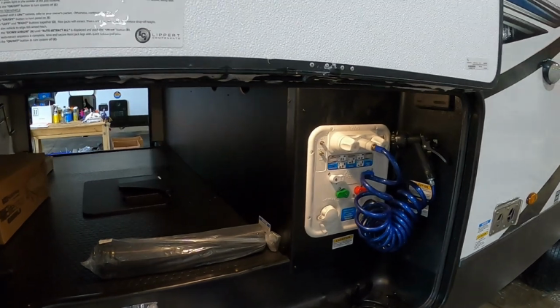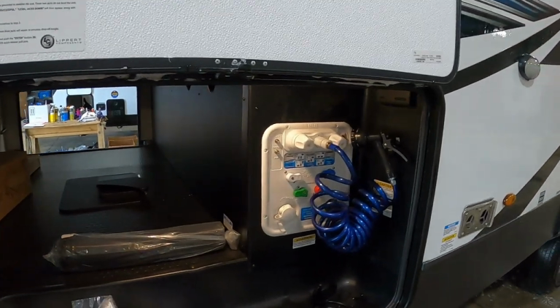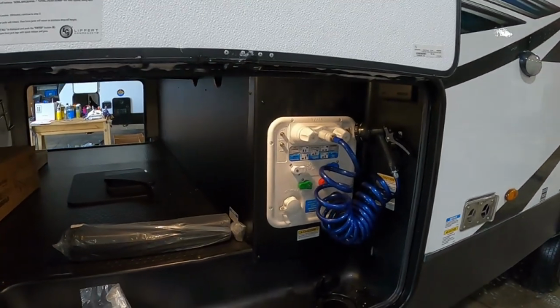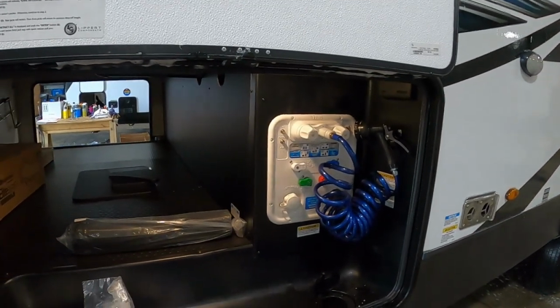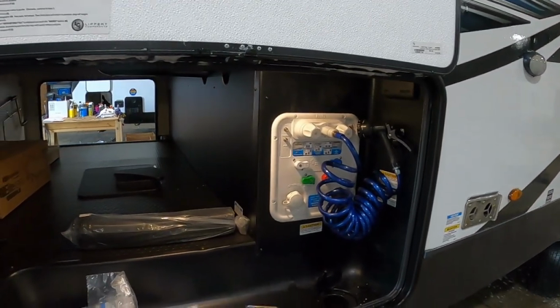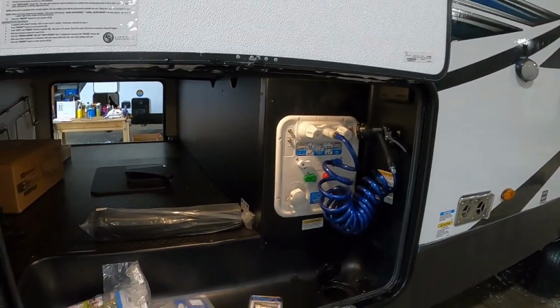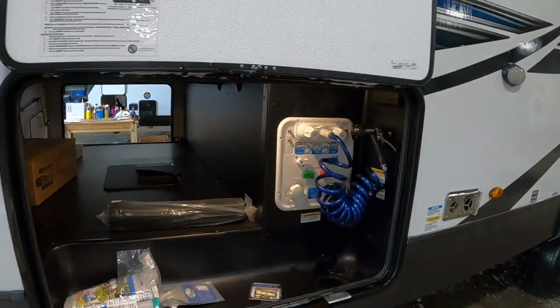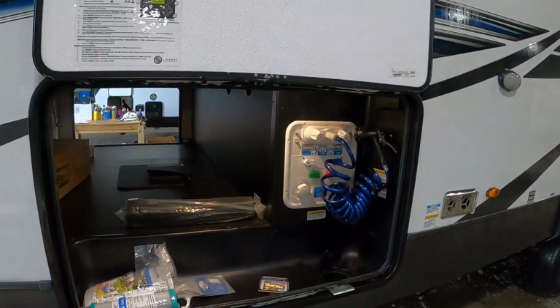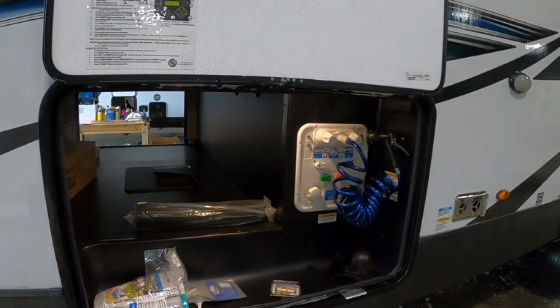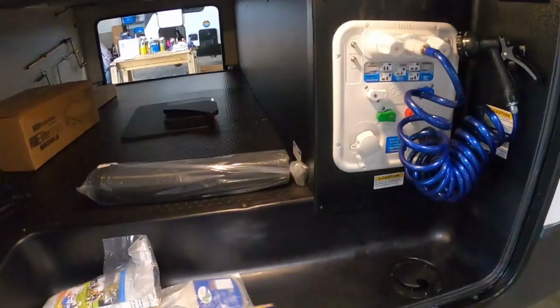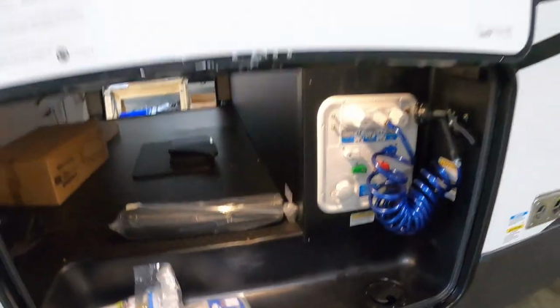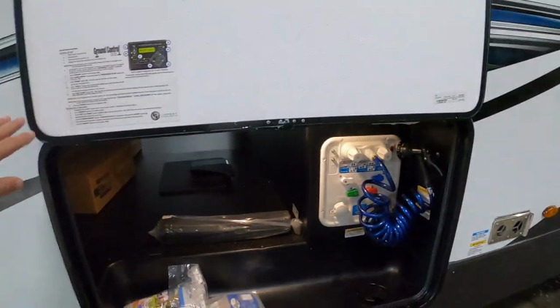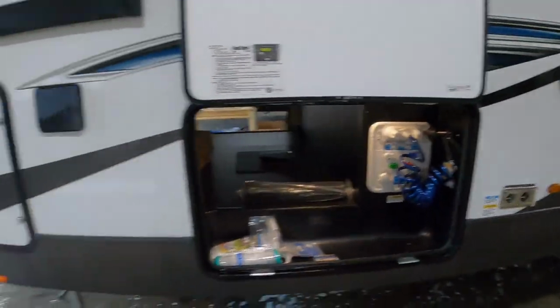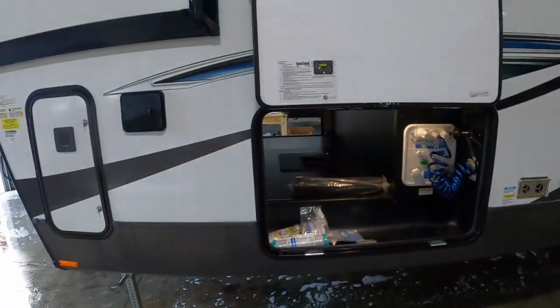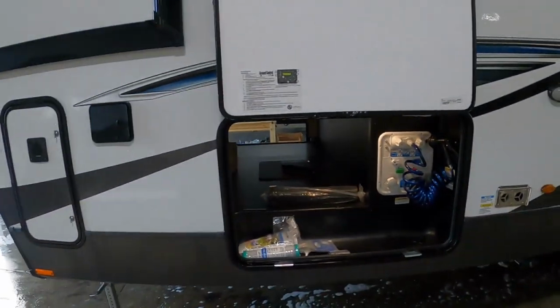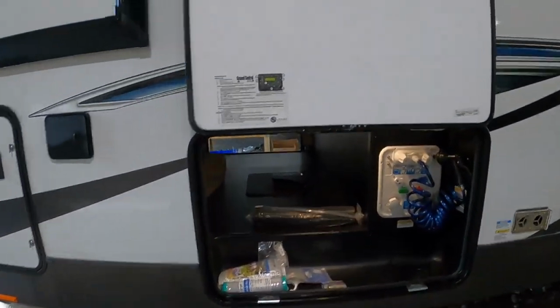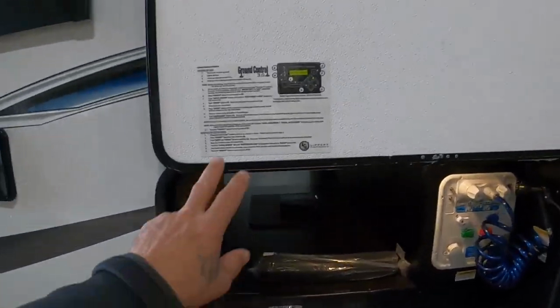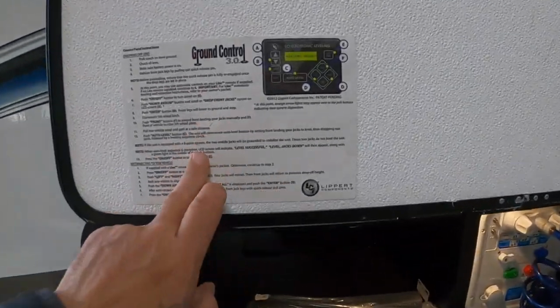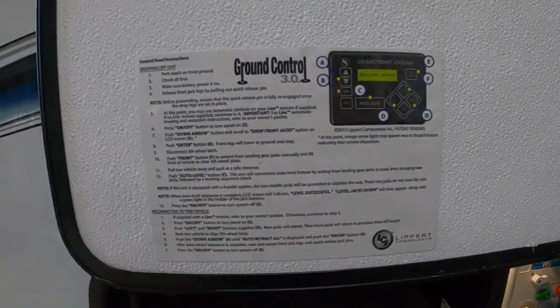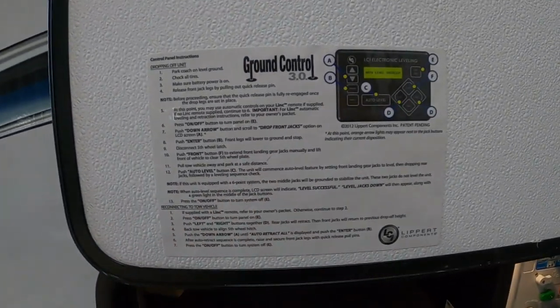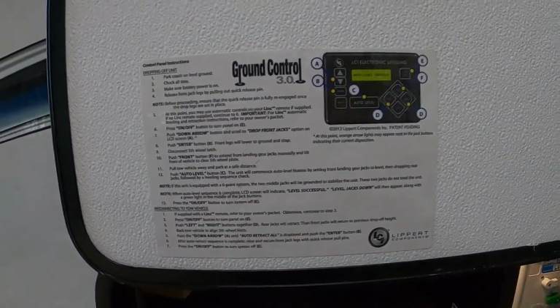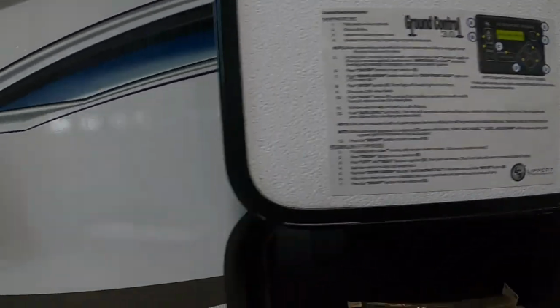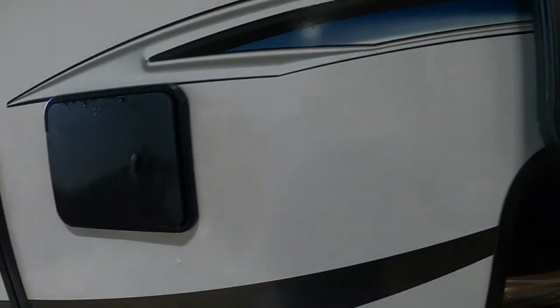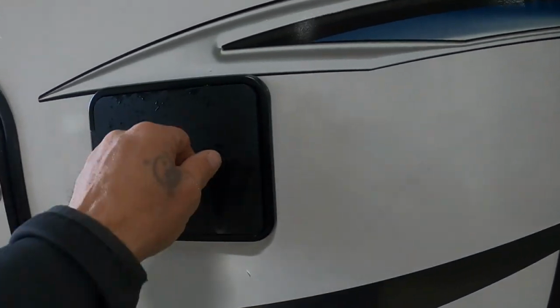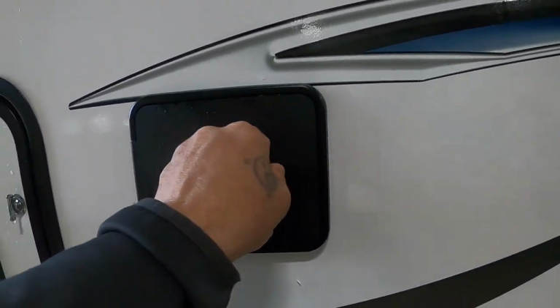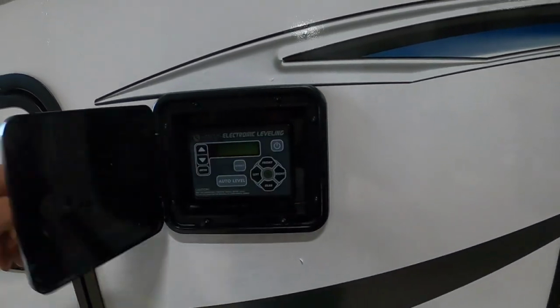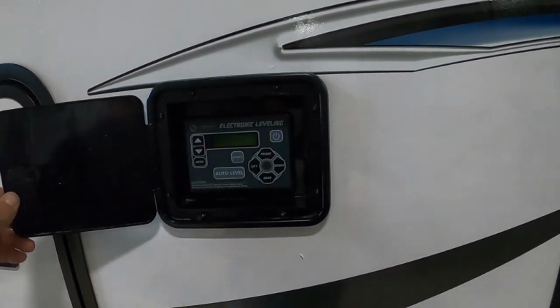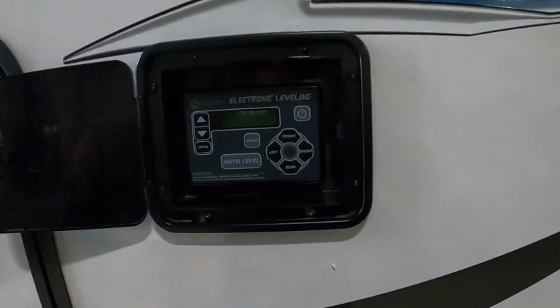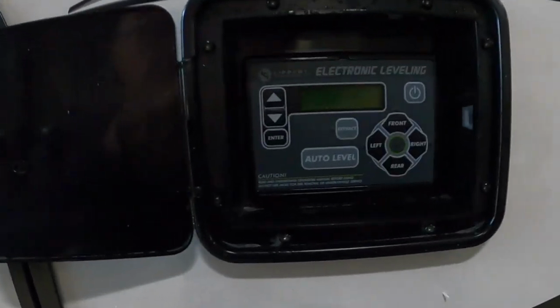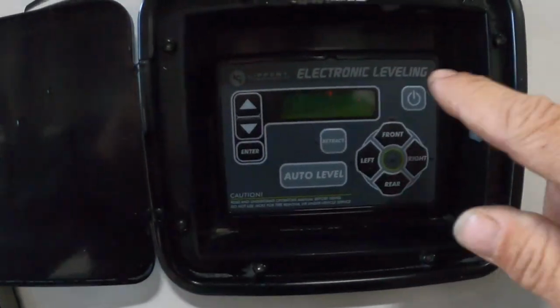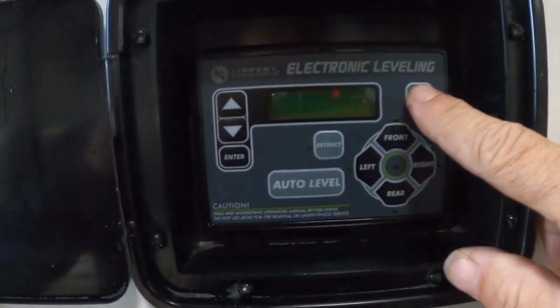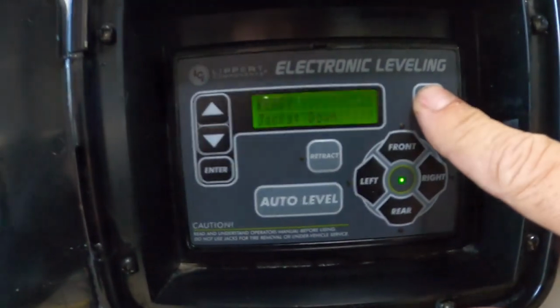Once we arrive and unhook our hitch, the first thing we're going to do is level our unit. Inside your front storage door there are instructions on this, but they're actually pretty easy. Open this up — first thing we're going to do is turn it on over here.